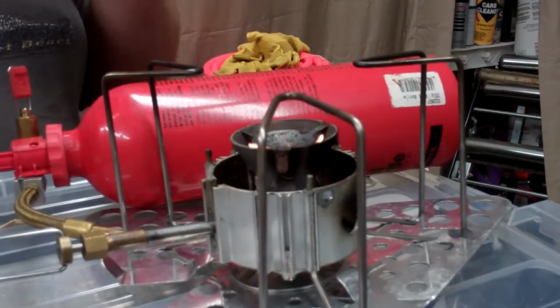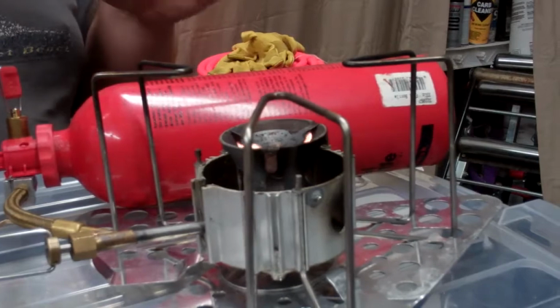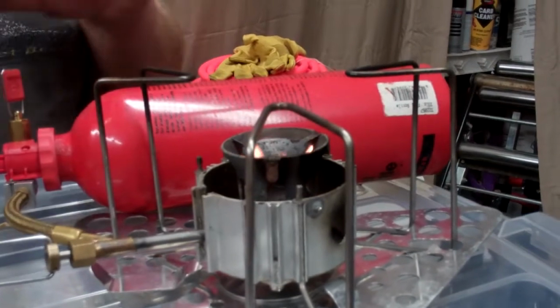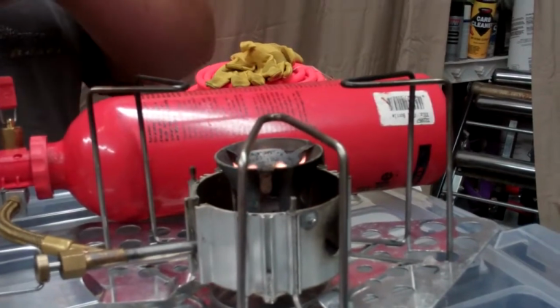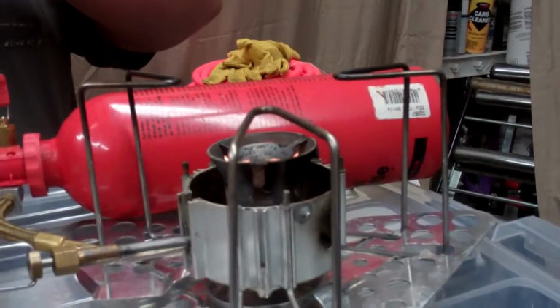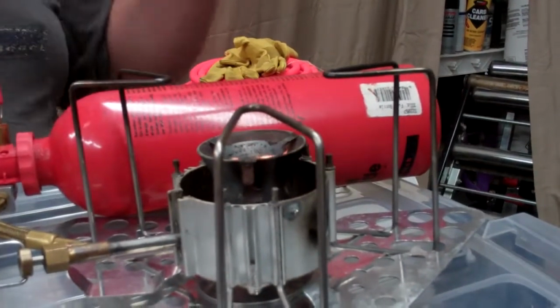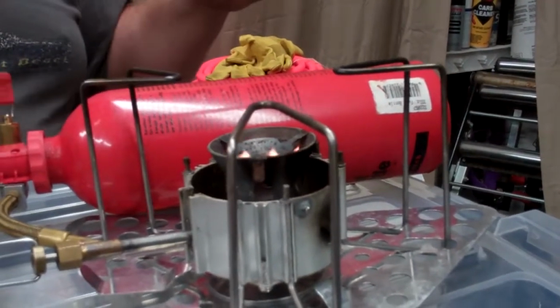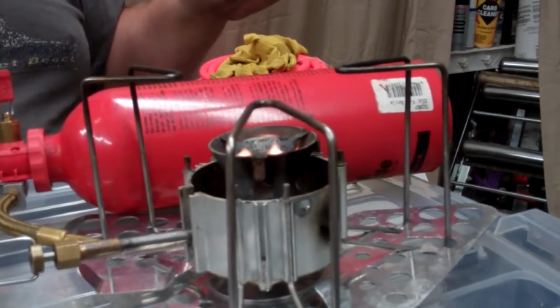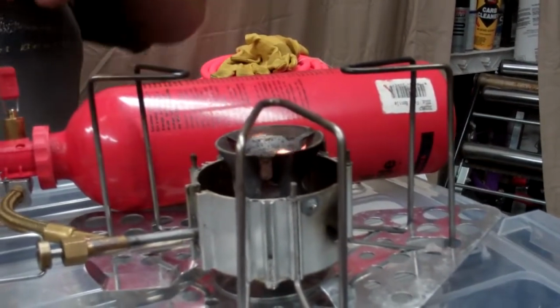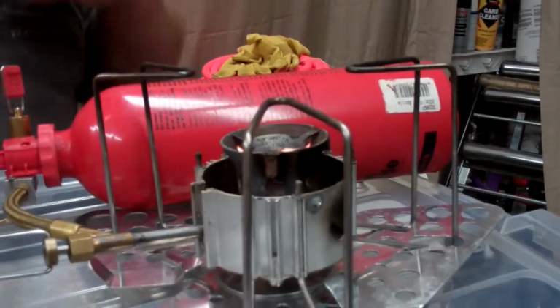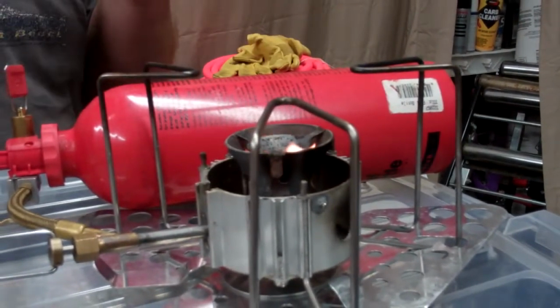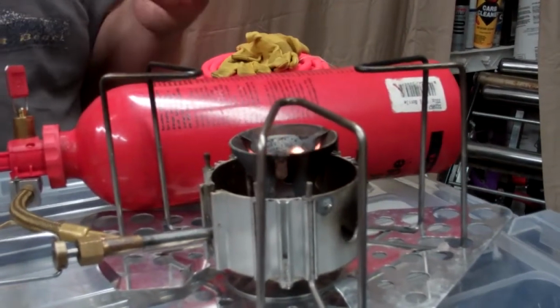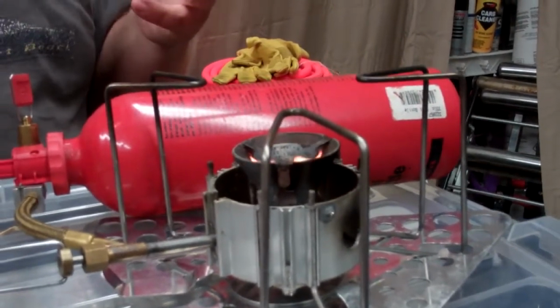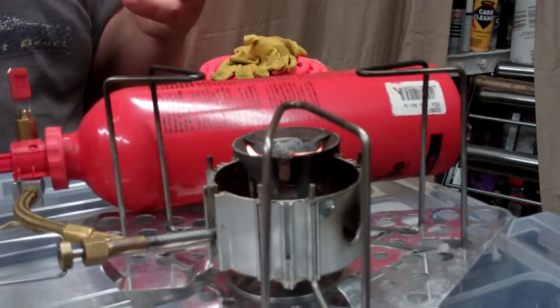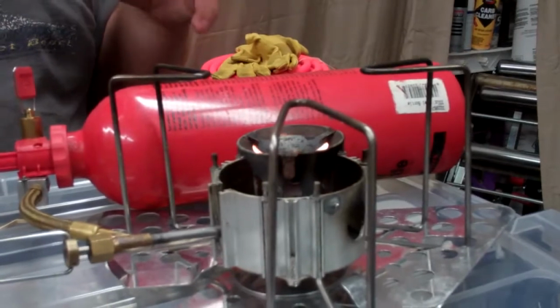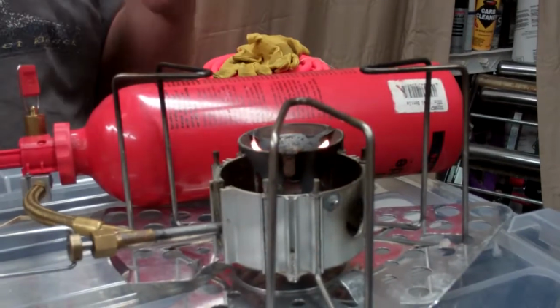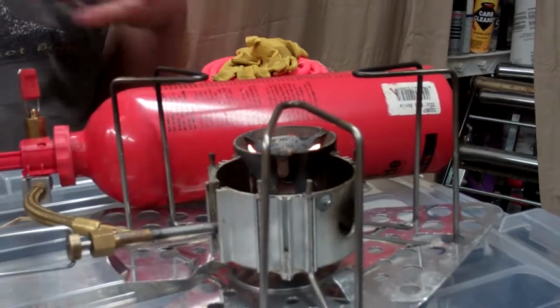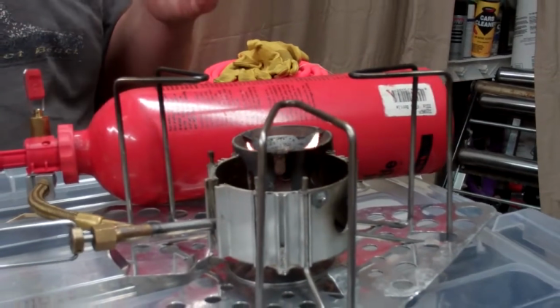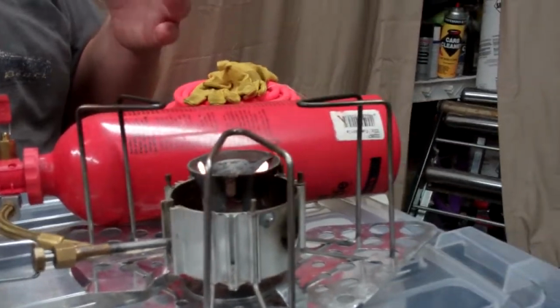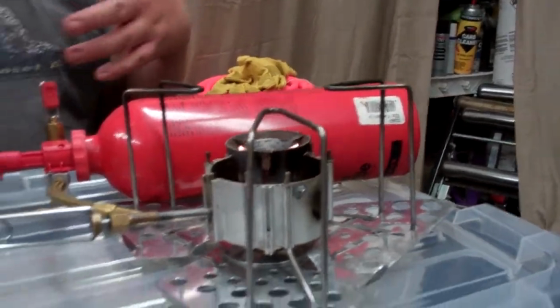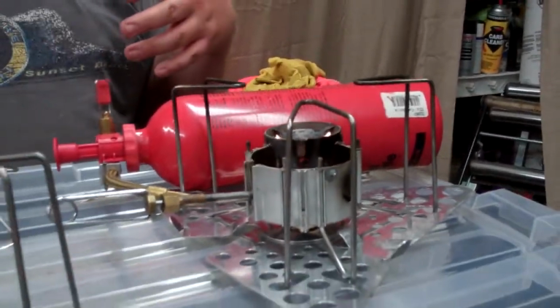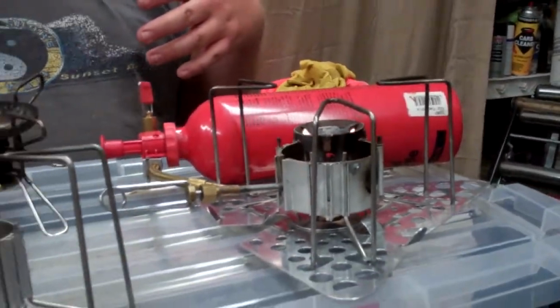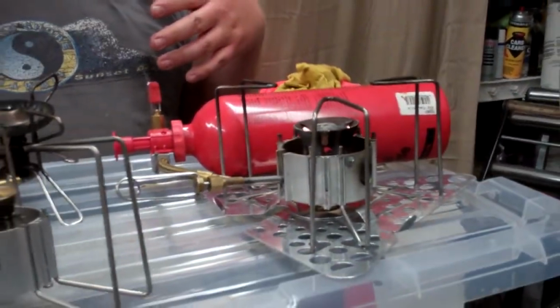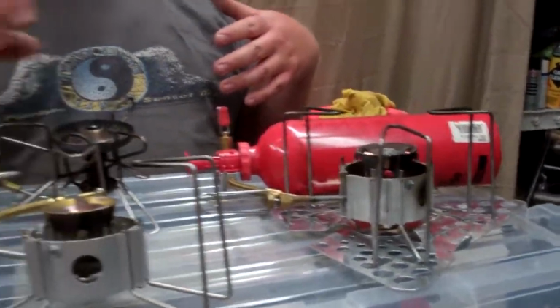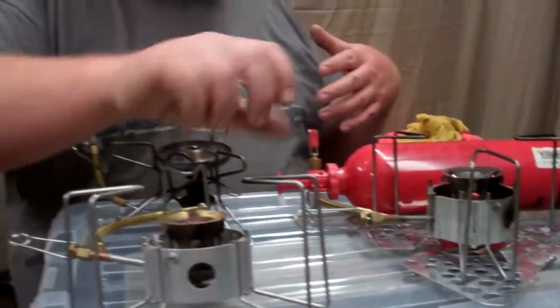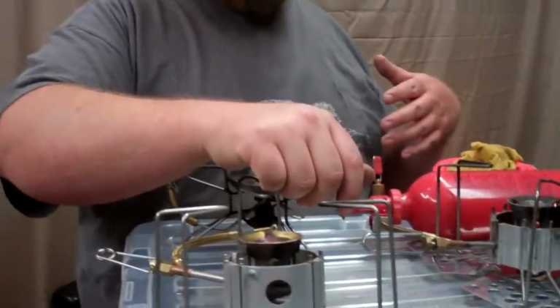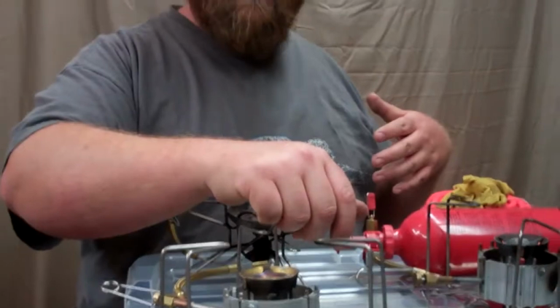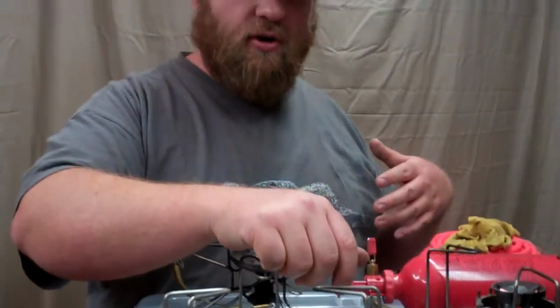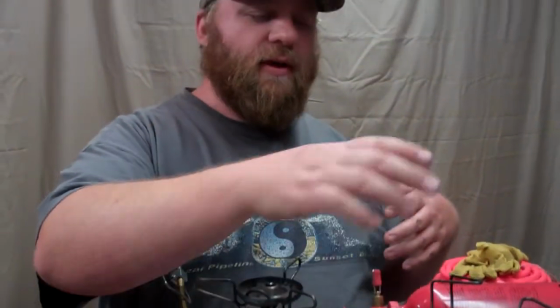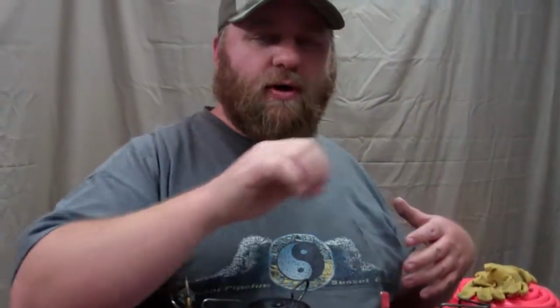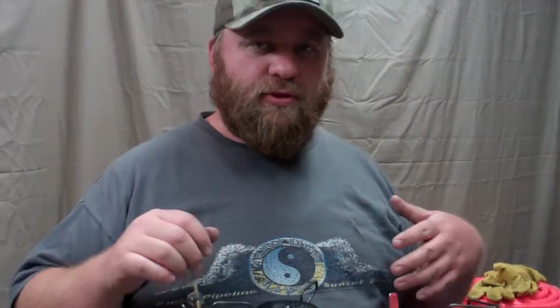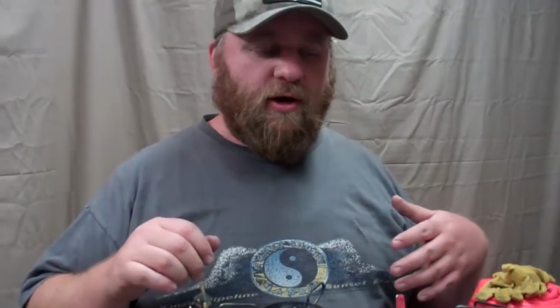This is why I like this stove out of all my other stoves — because even if you're just going to boil water, instead of having to relight the stove in between, it's nice to be able to just turn down the stove and then go ahead and put your pot on for something else.